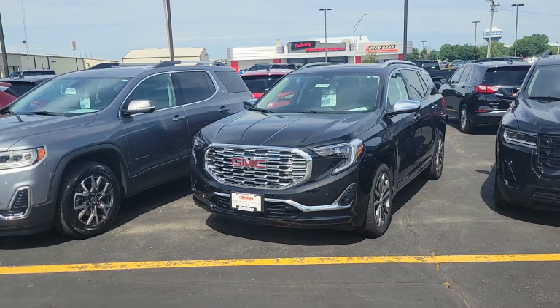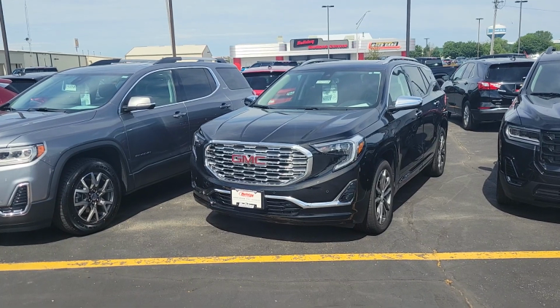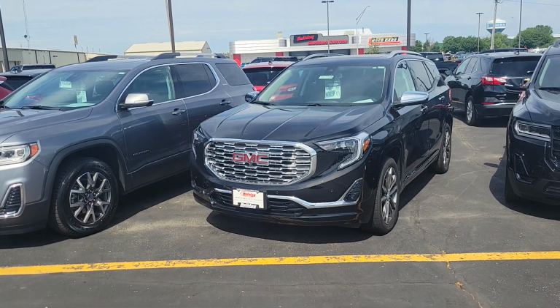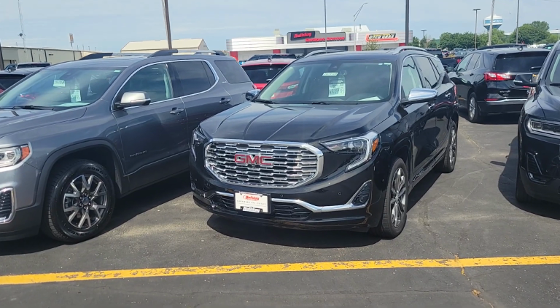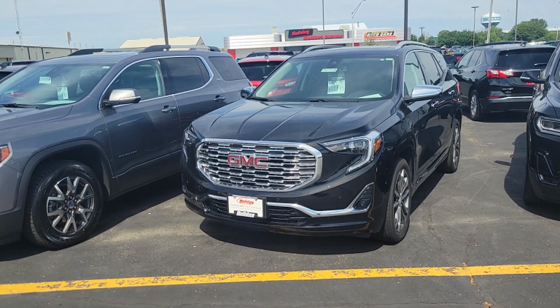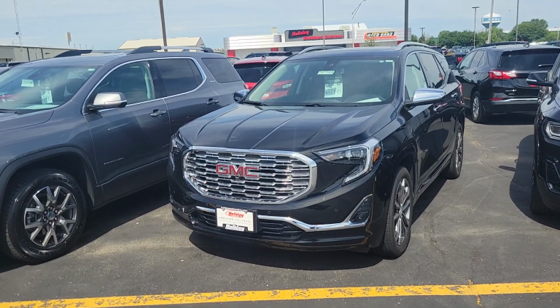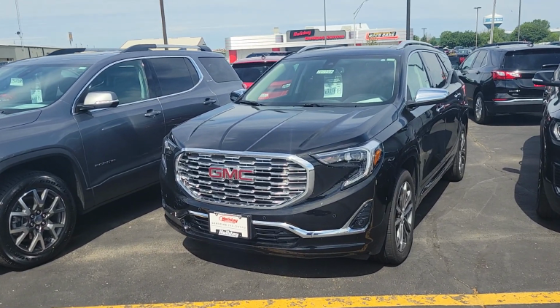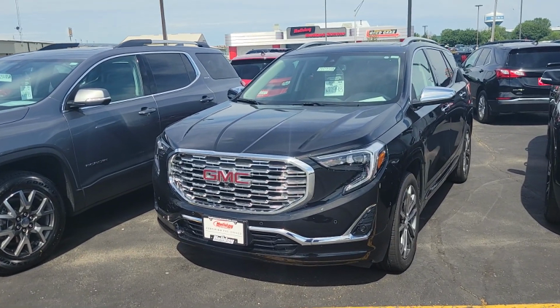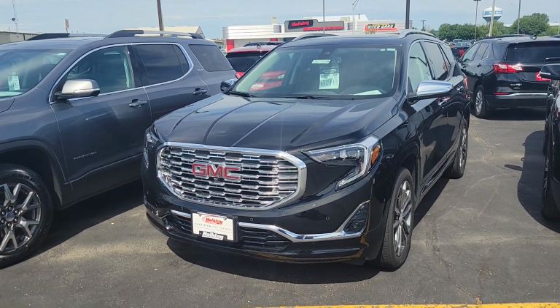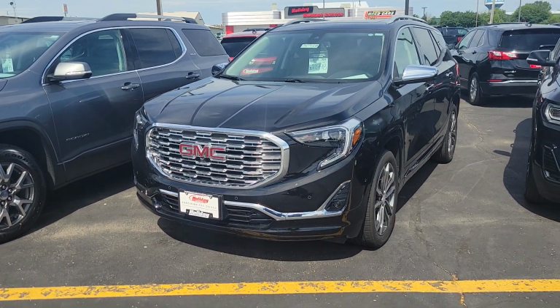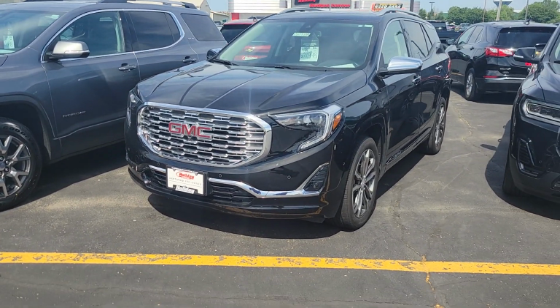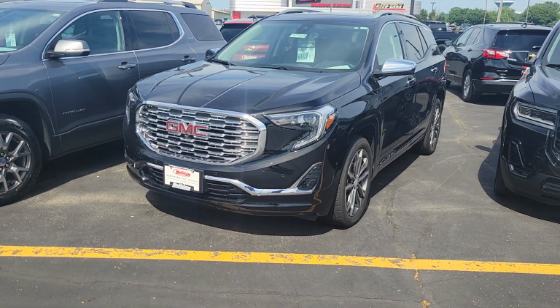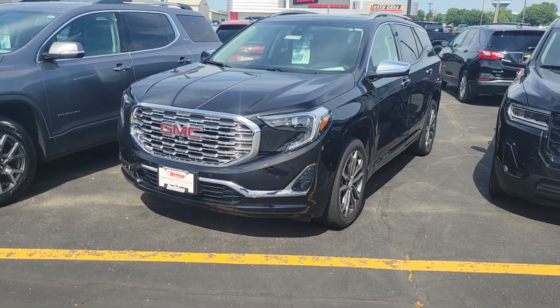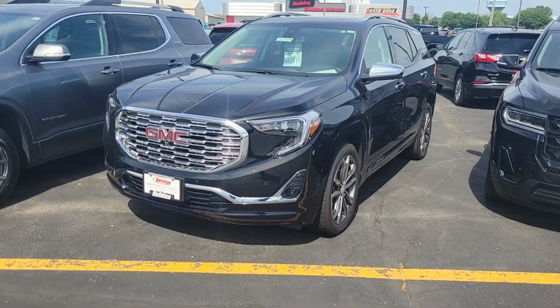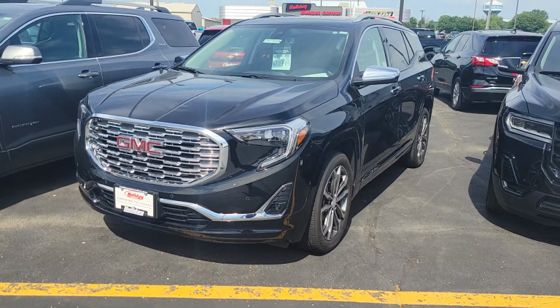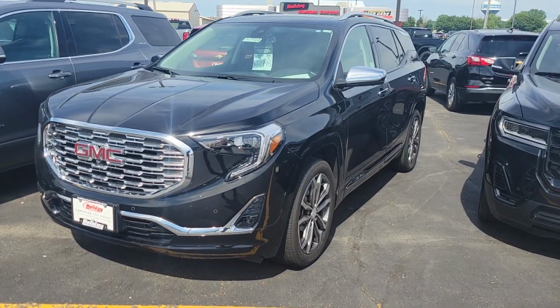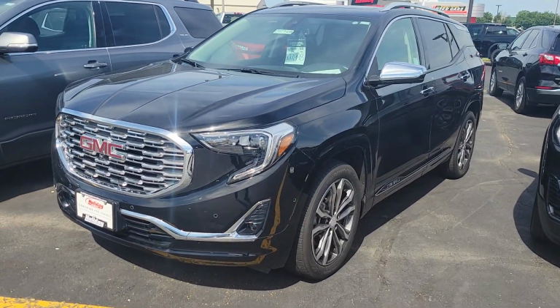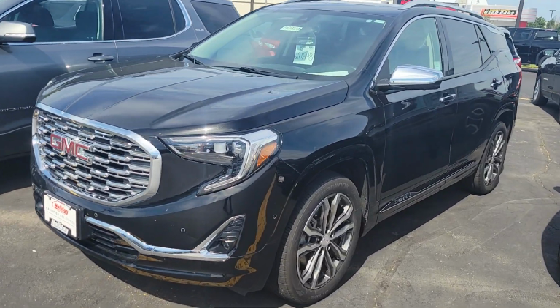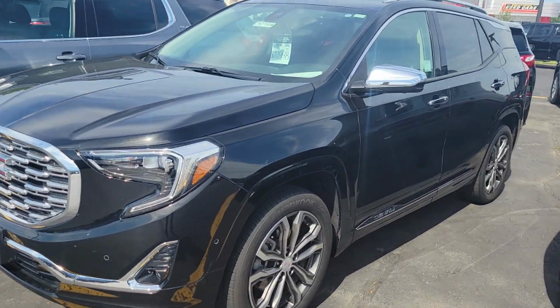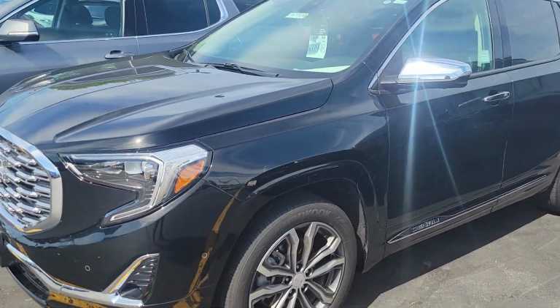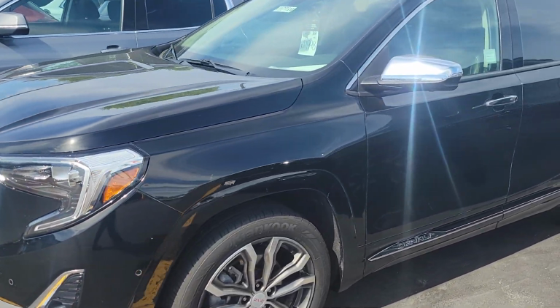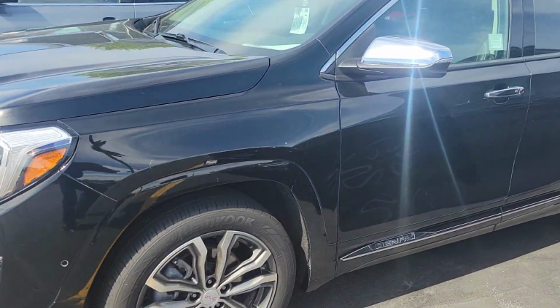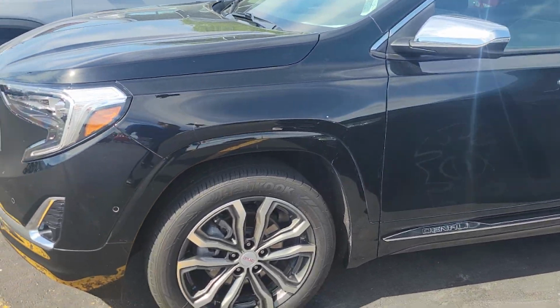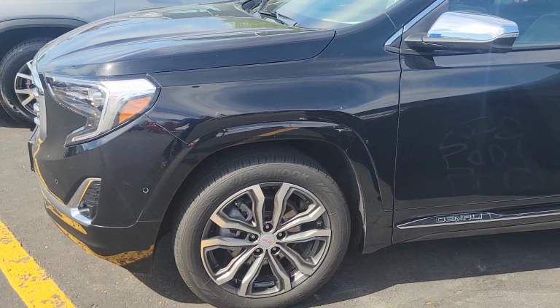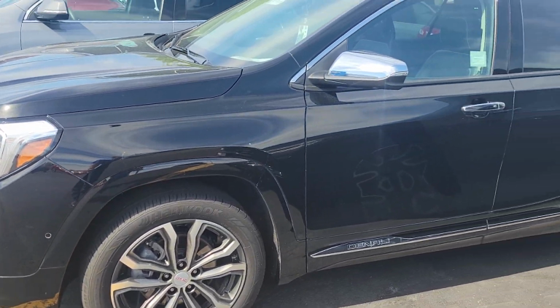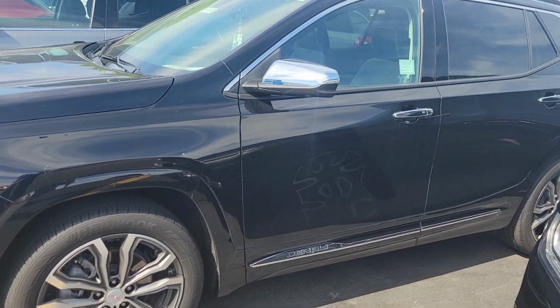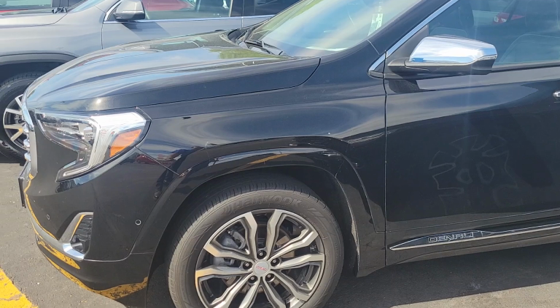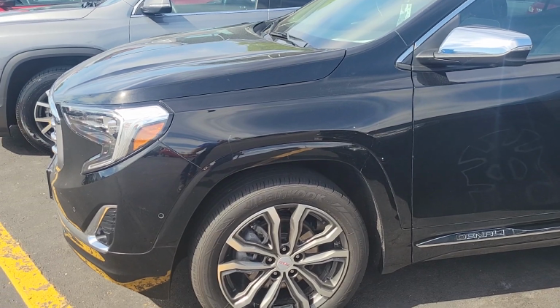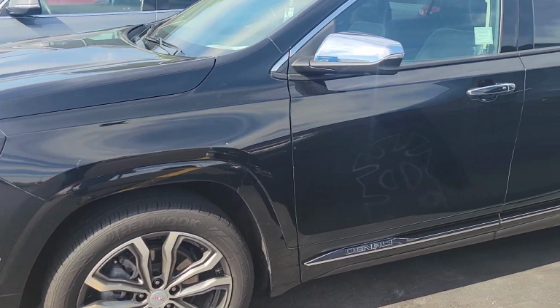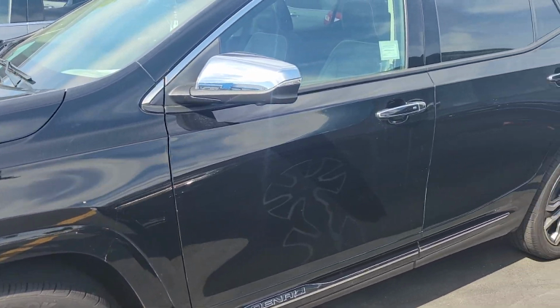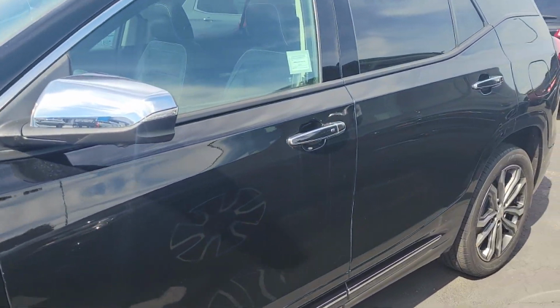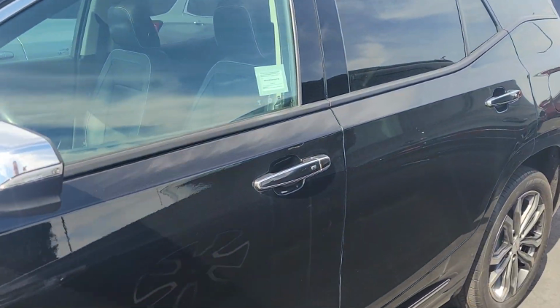I am here with a certified 2020 GMC Terrain — this is our Denali top trim. We do have to run it through the wash to get it cleaned up, but I like to show it as-is, just as if you were standing here with me.